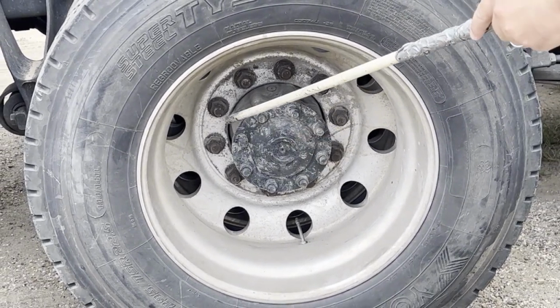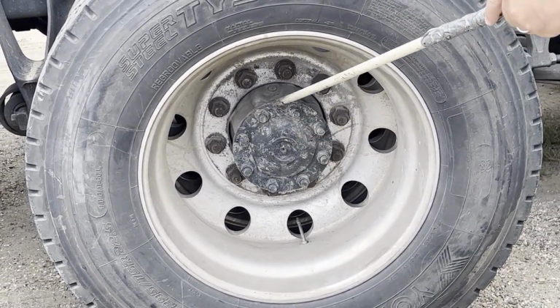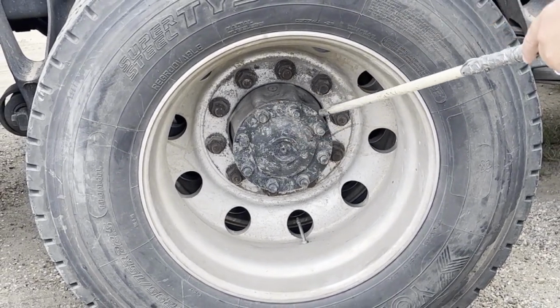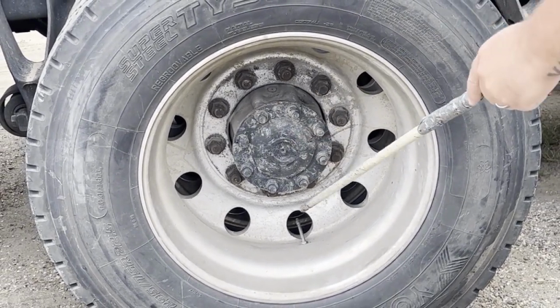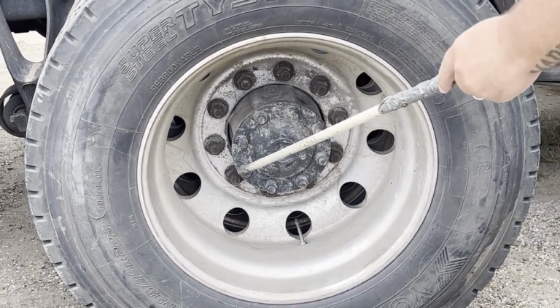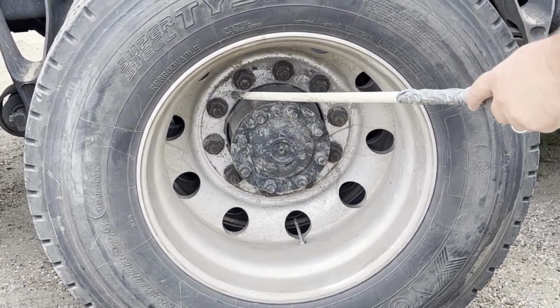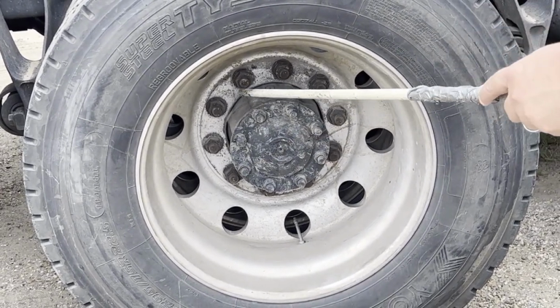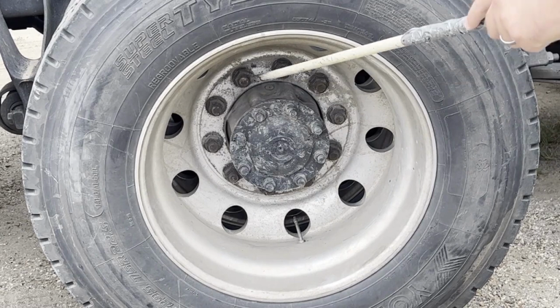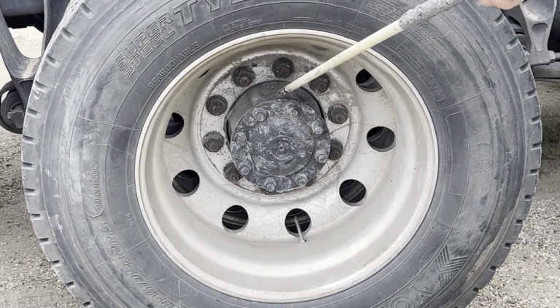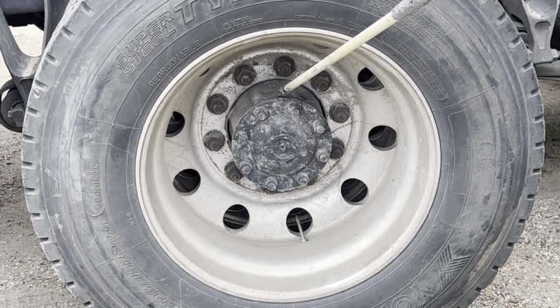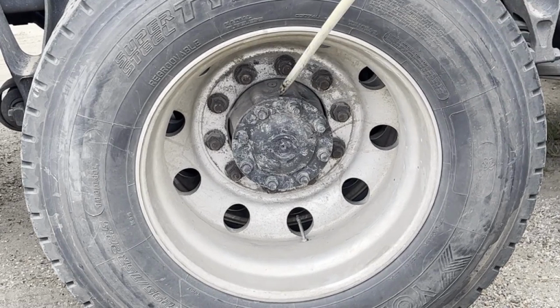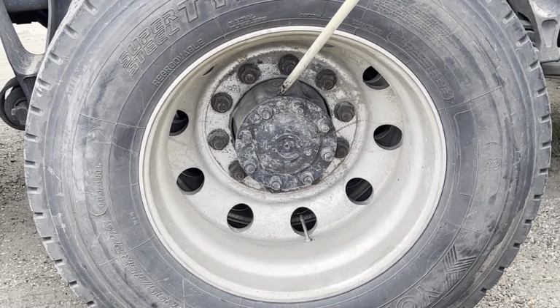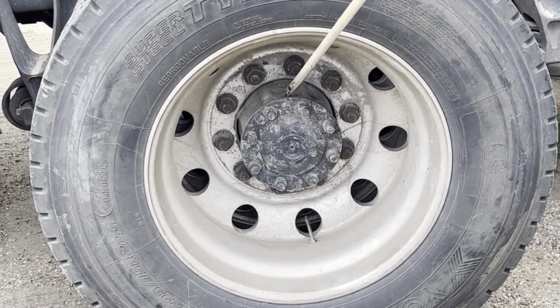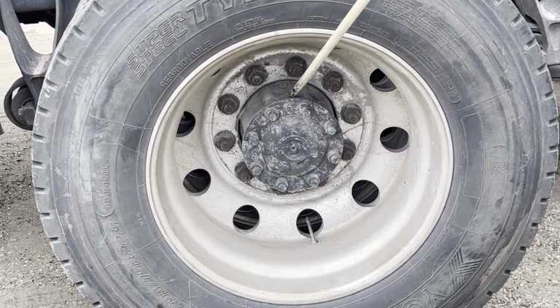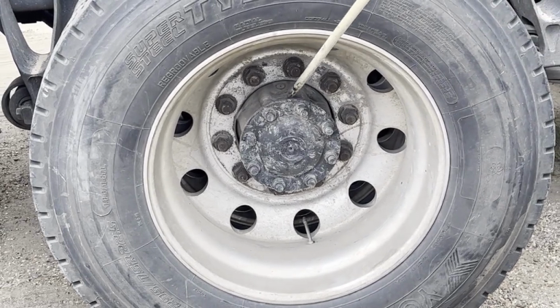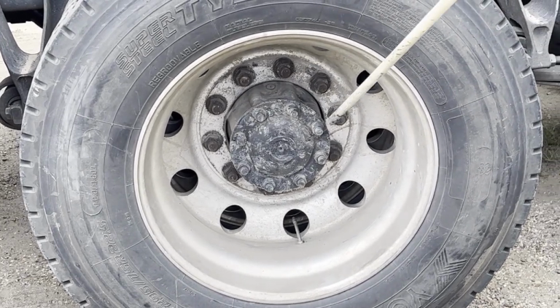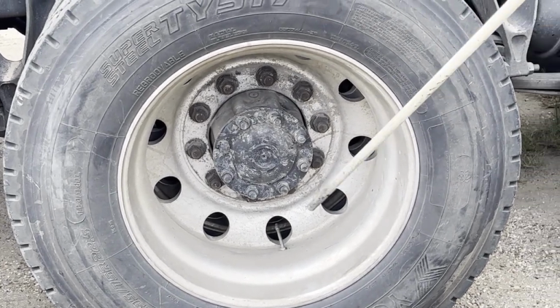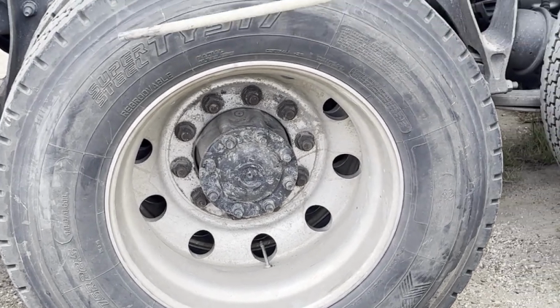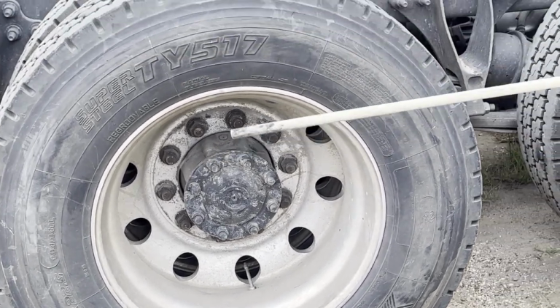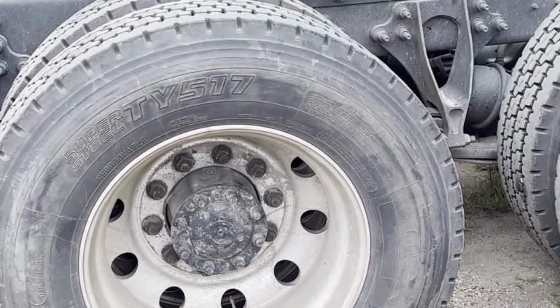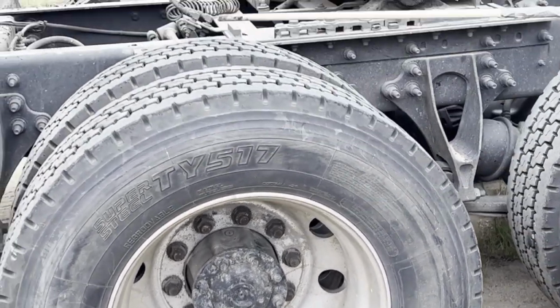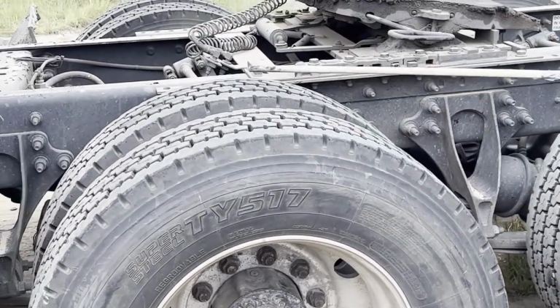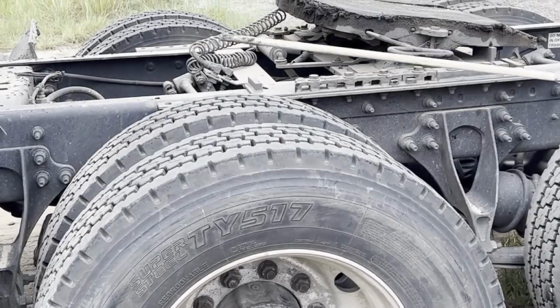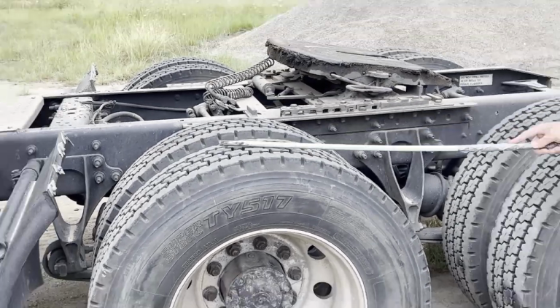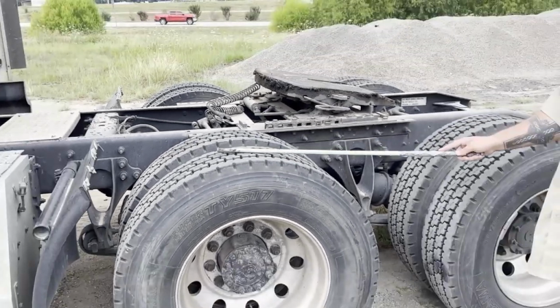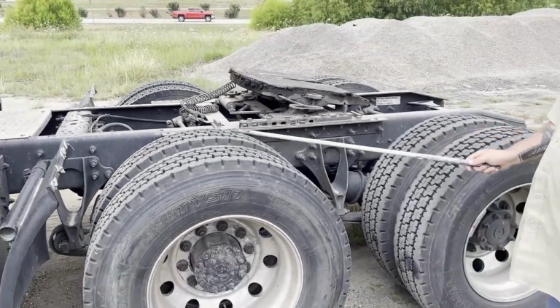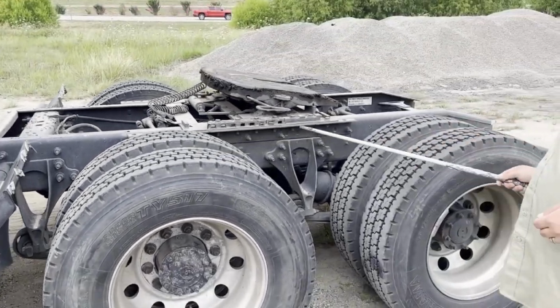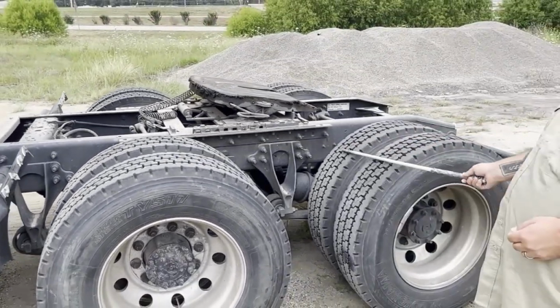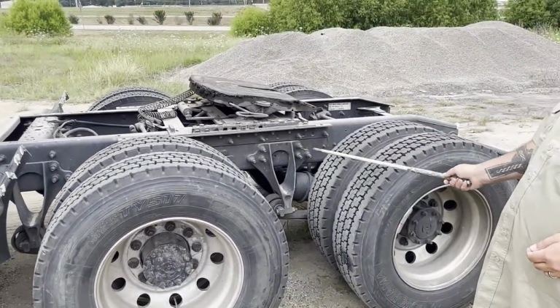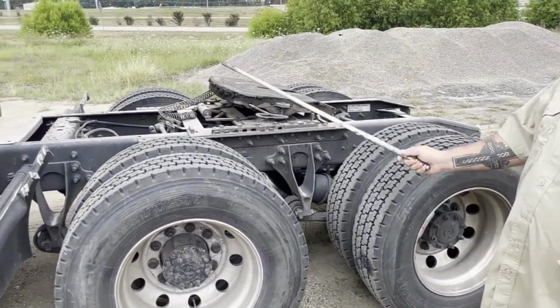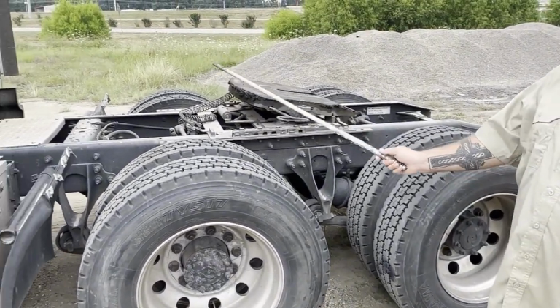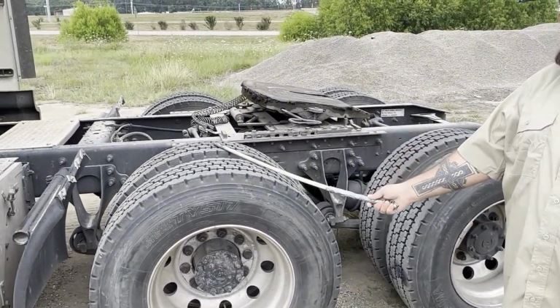All hardware is tight, and if it was leaking, it would be leaking right behind this plate. Then you would do this tire the same as the other one, and this axle the same as the other axle.